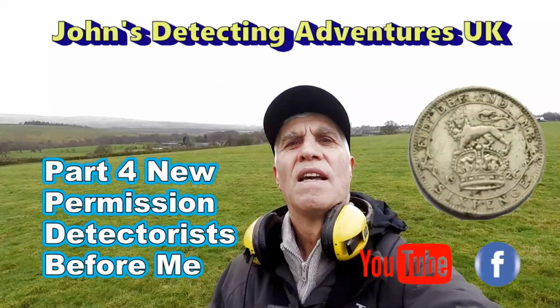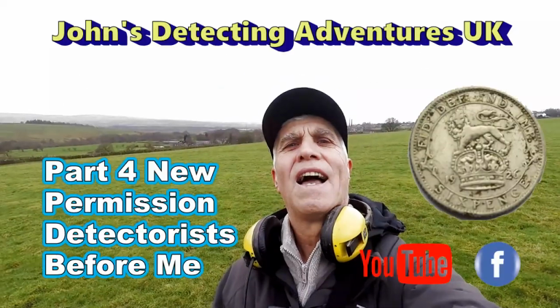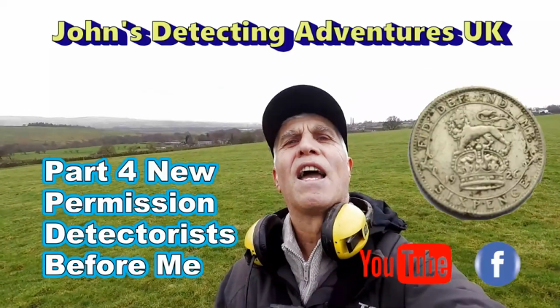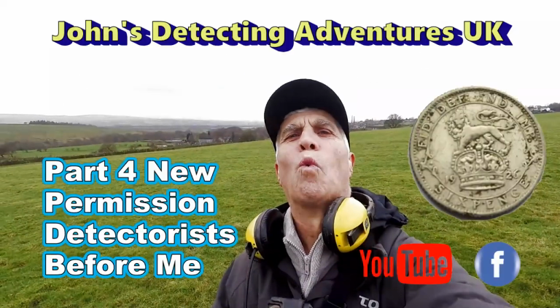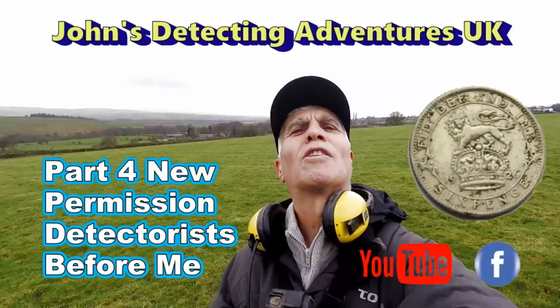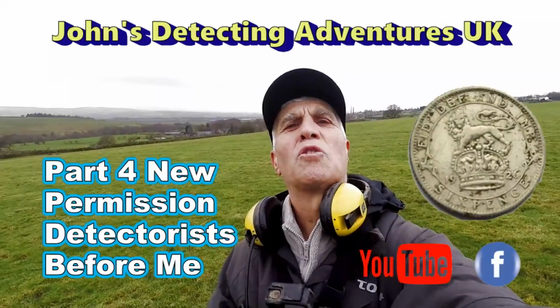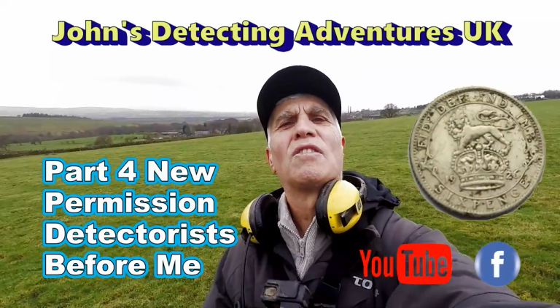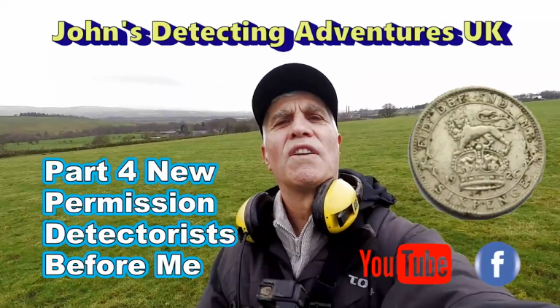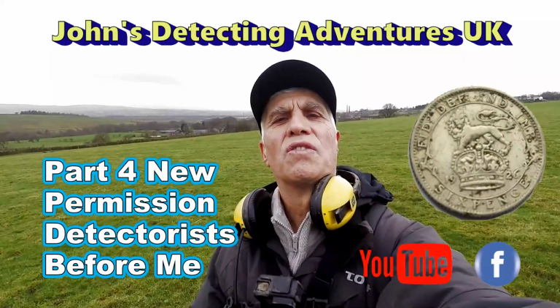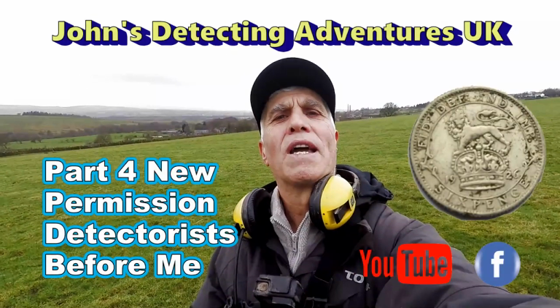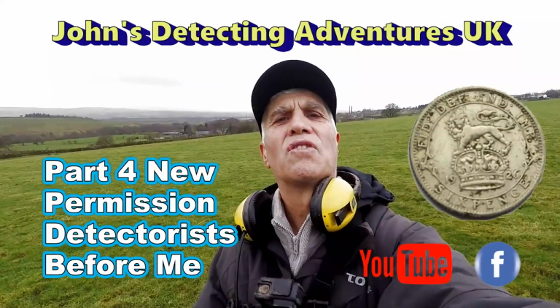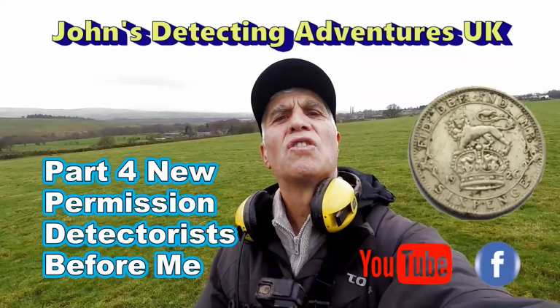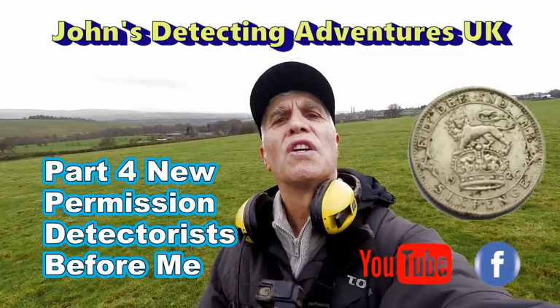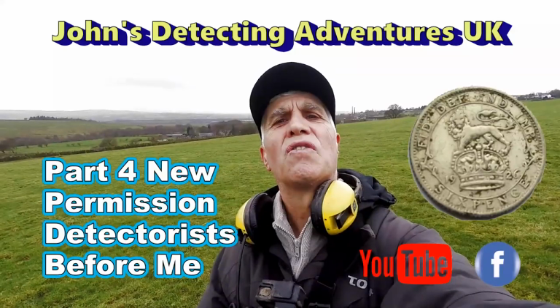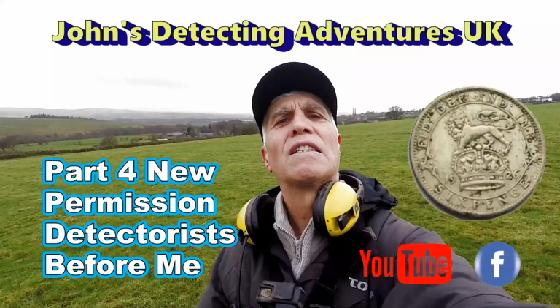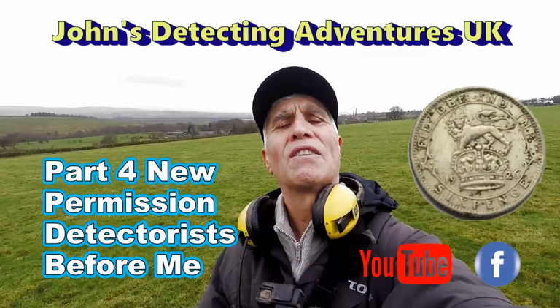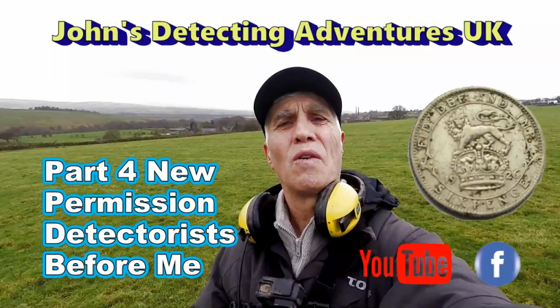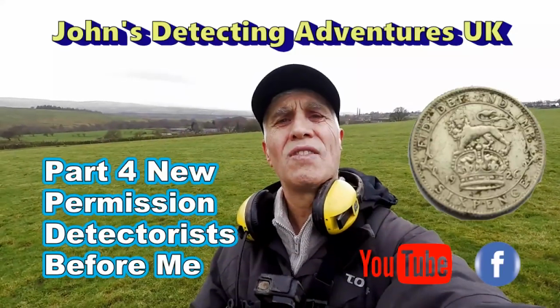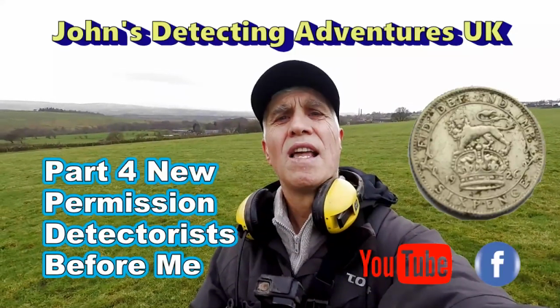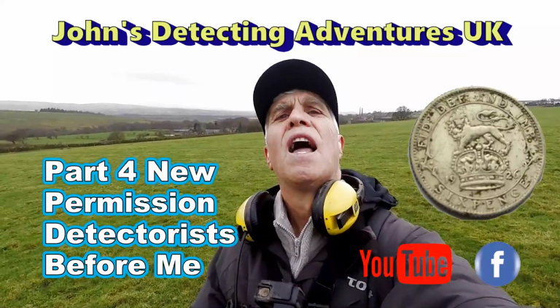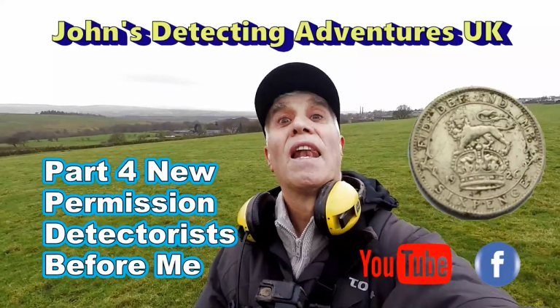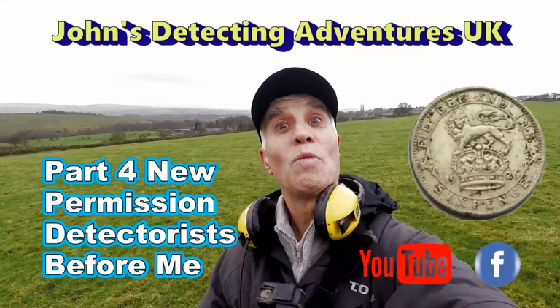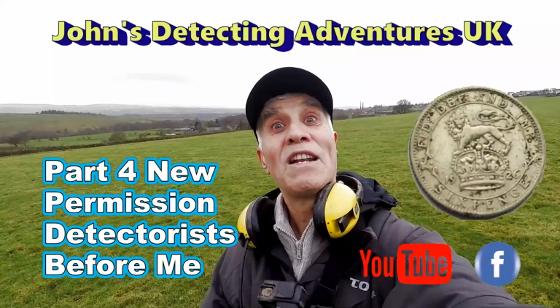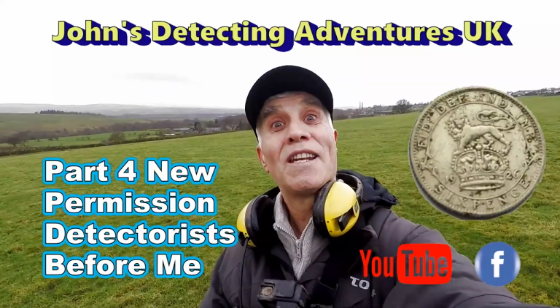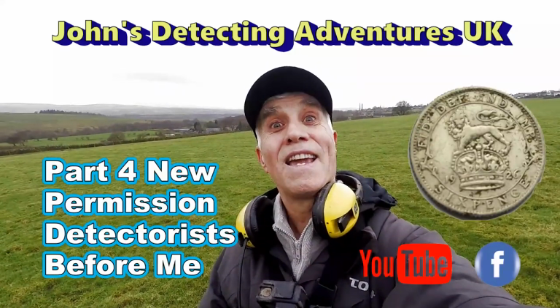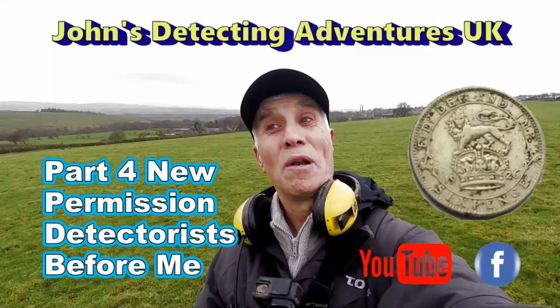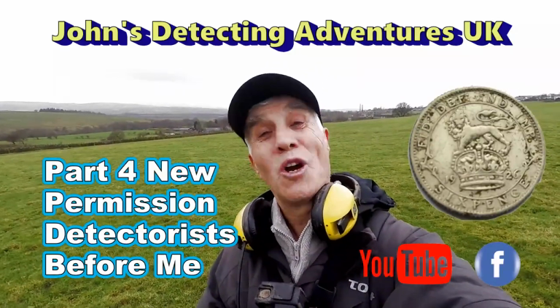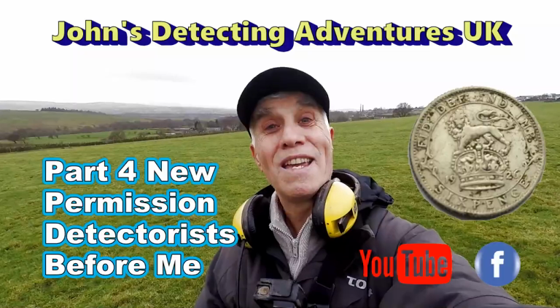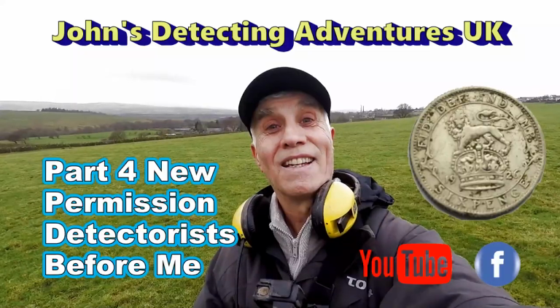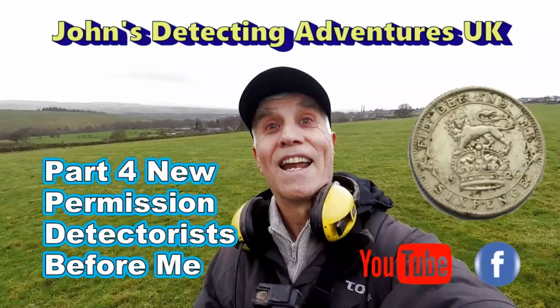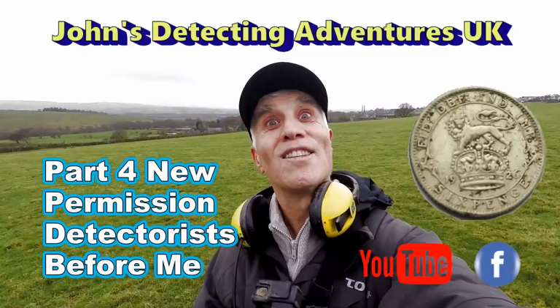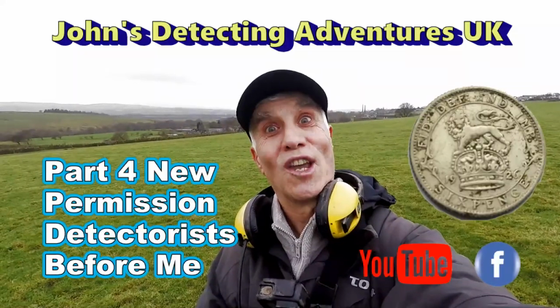Hi and welcome to John's Metal Detecting Adventures. Here we are searching for history, artifacts and coins. Let's hope we find some today! Please join me and let's see.